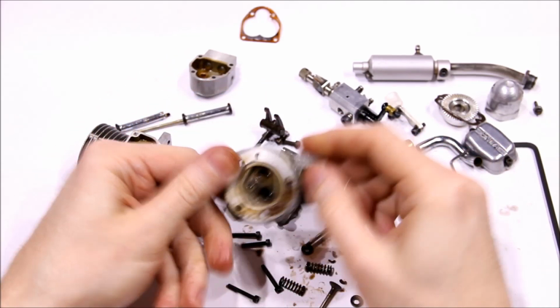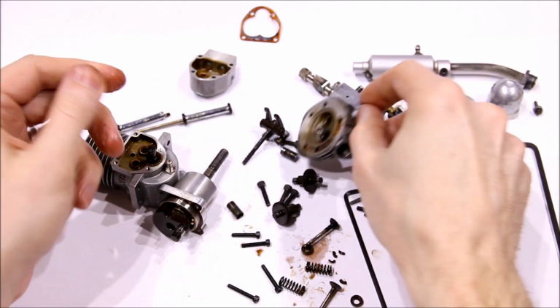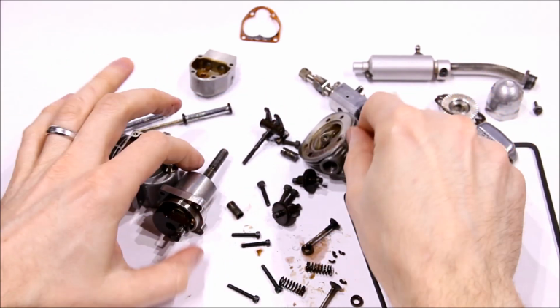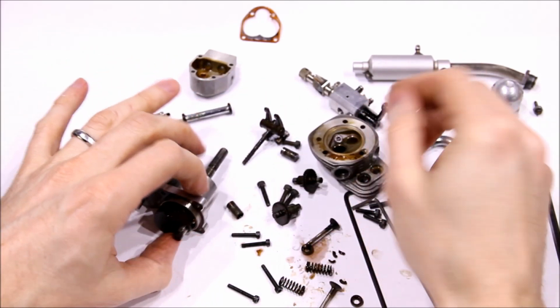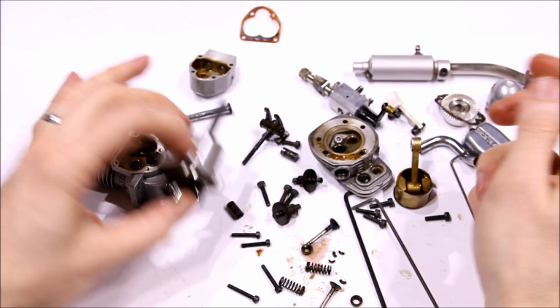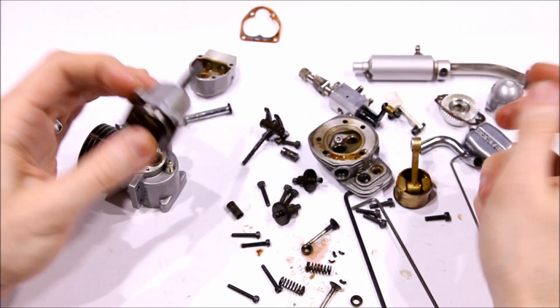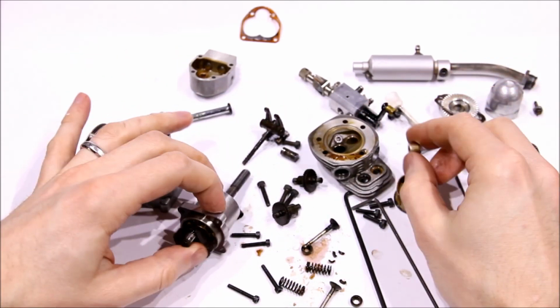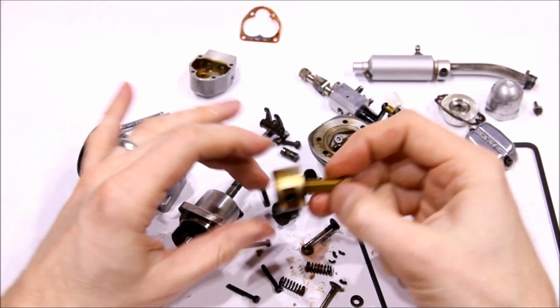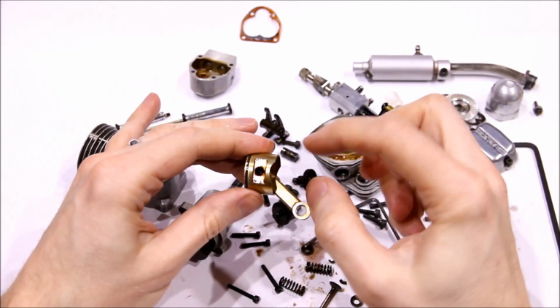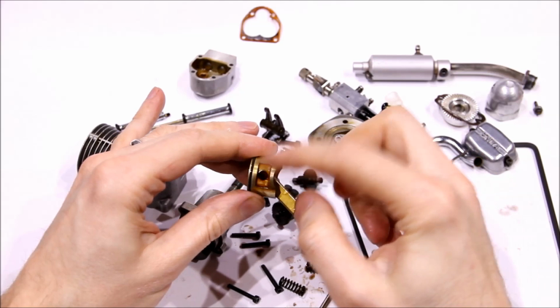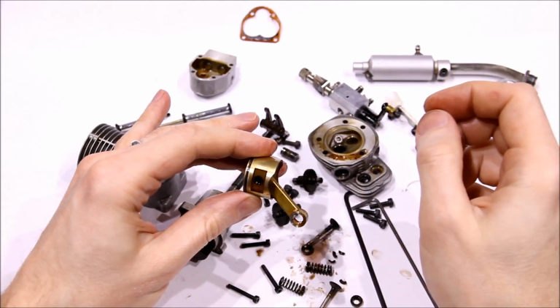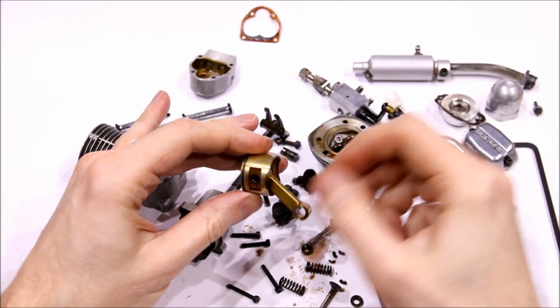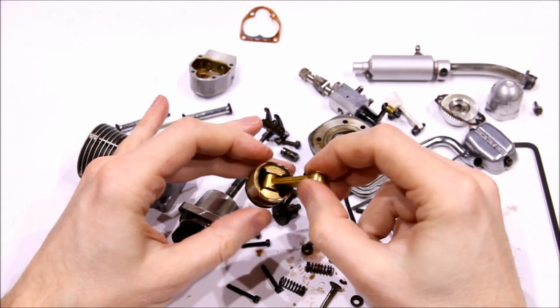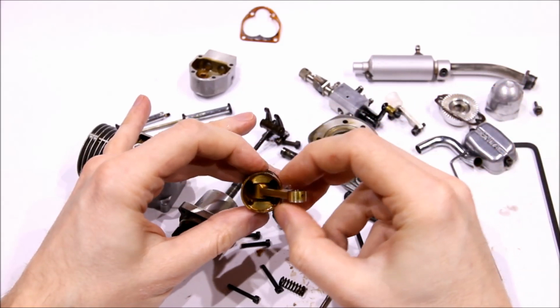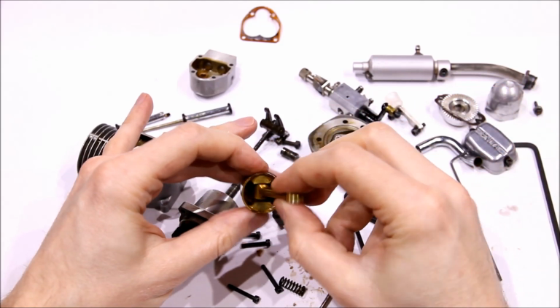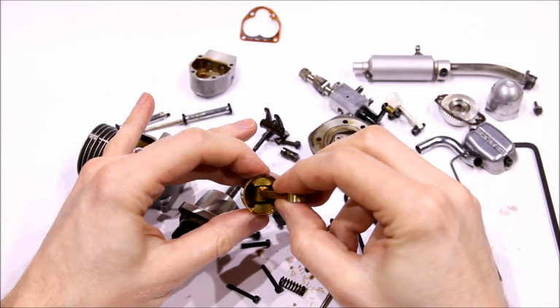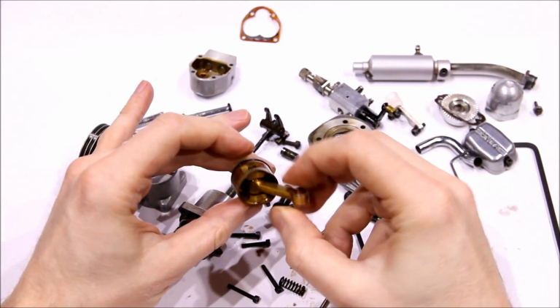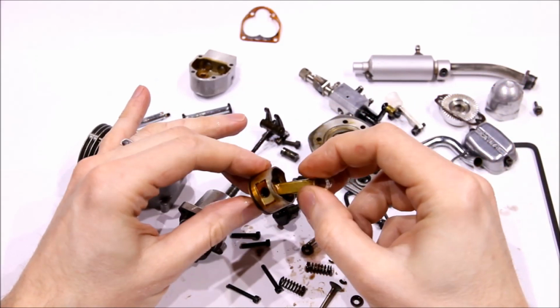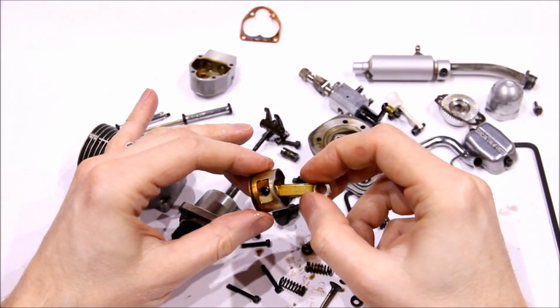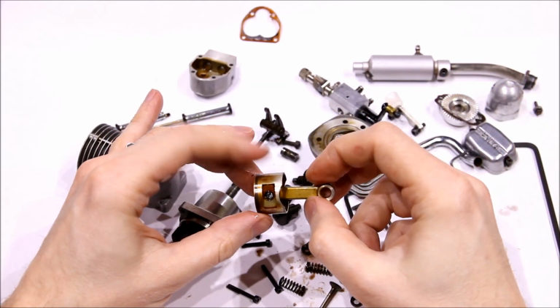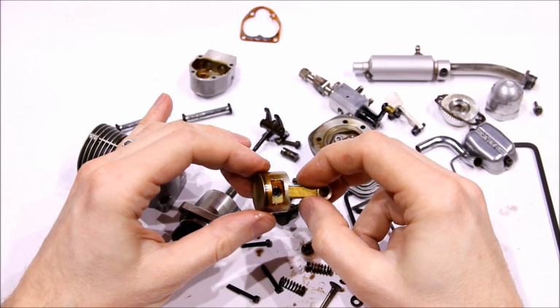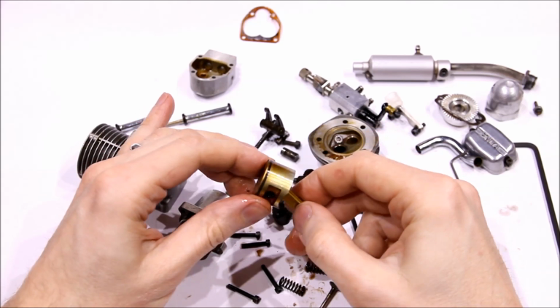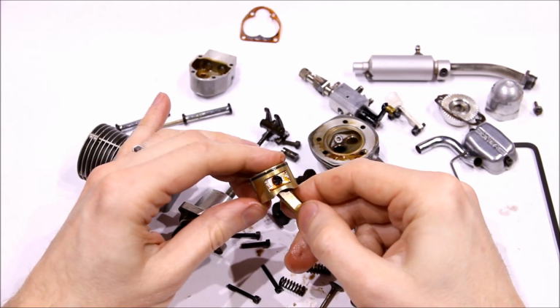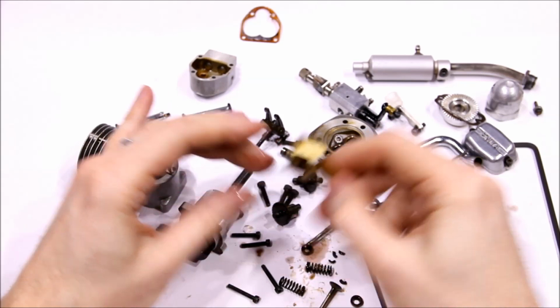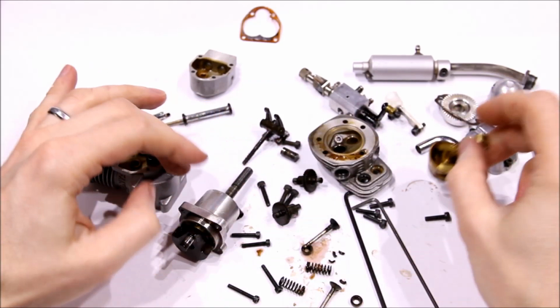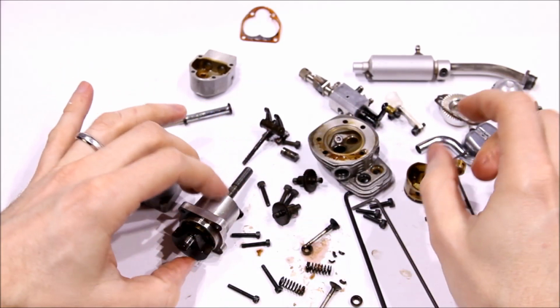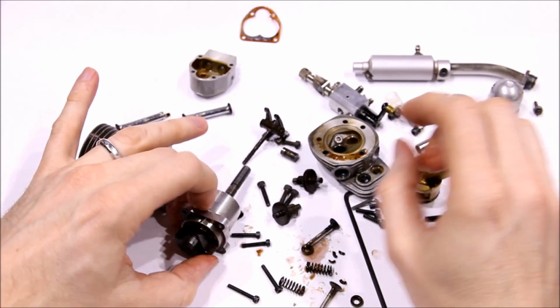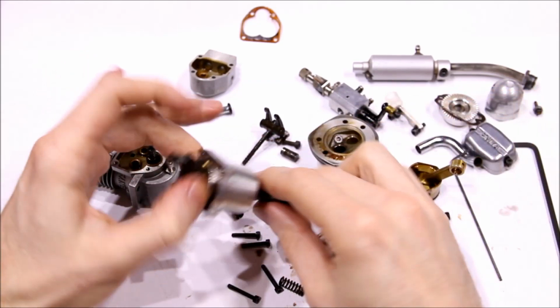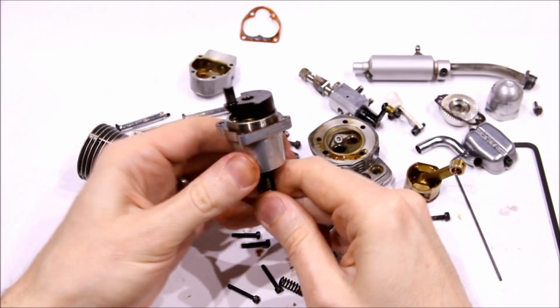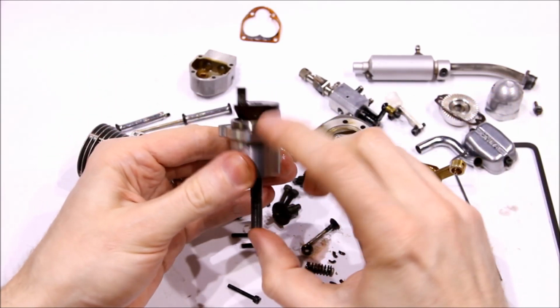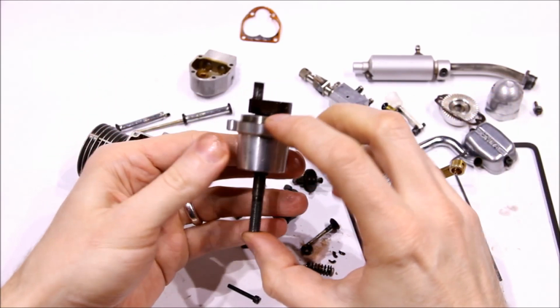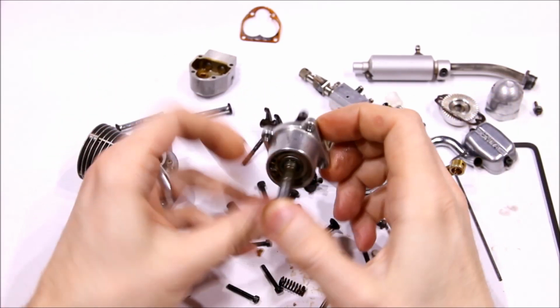In the next video, we'll look at cleaning methods and inspect the main areas that need to be checked before putting the engine back together to make sure it's serviceable. And then there will be a third video for reassembly of this engine.